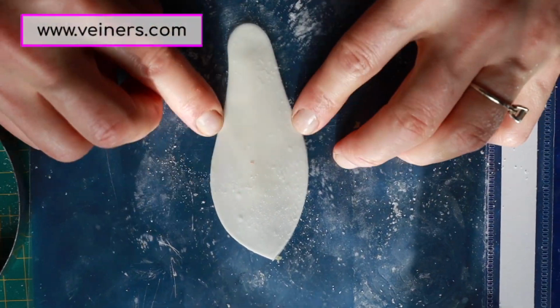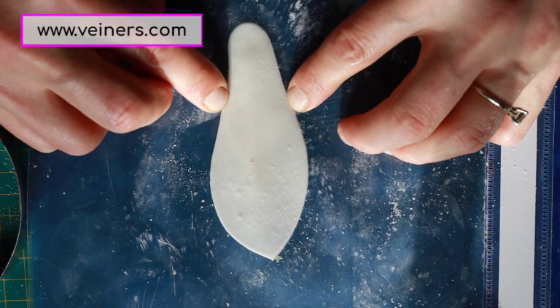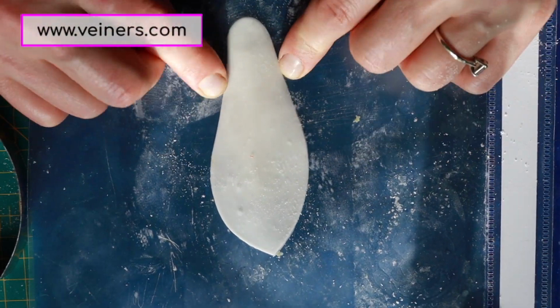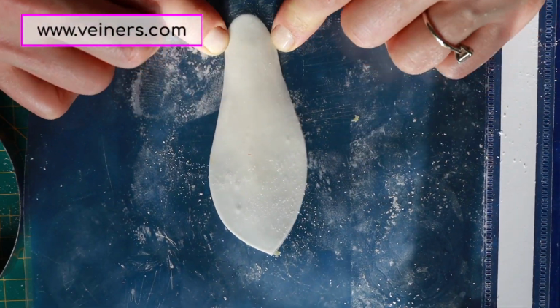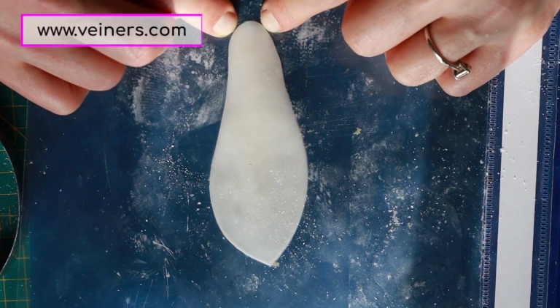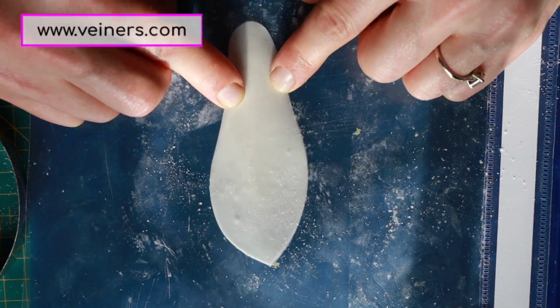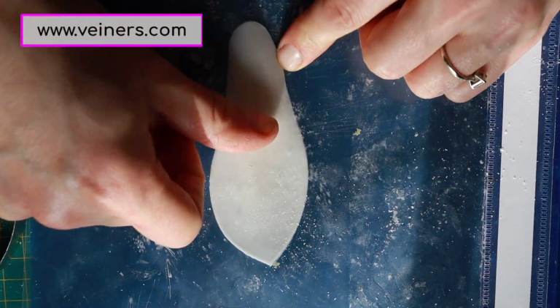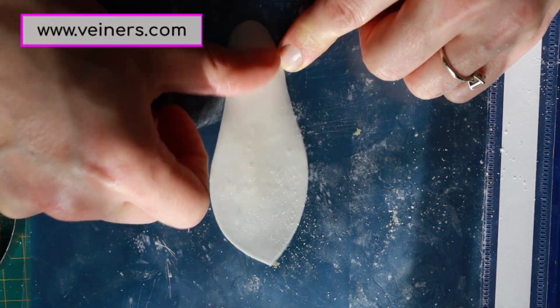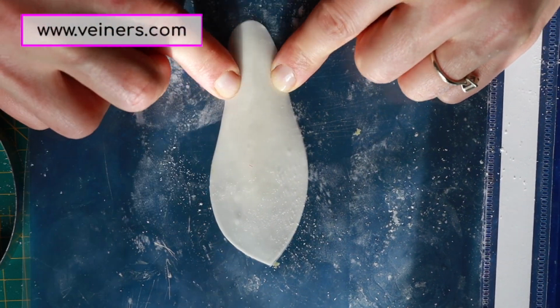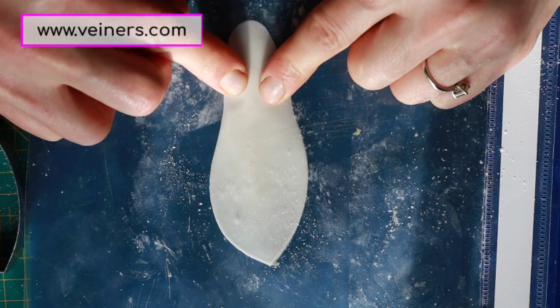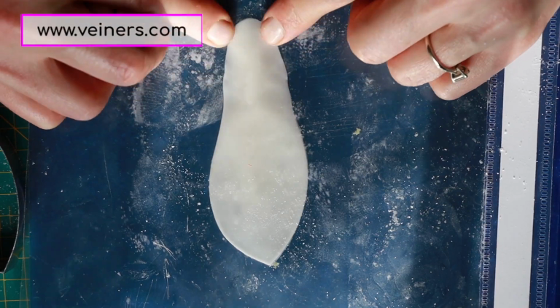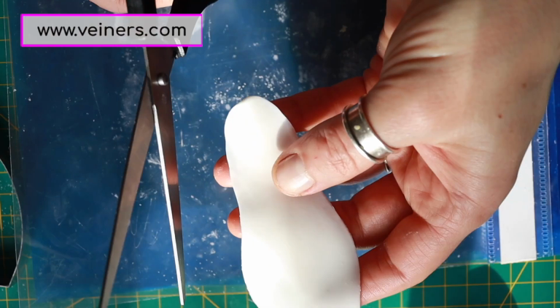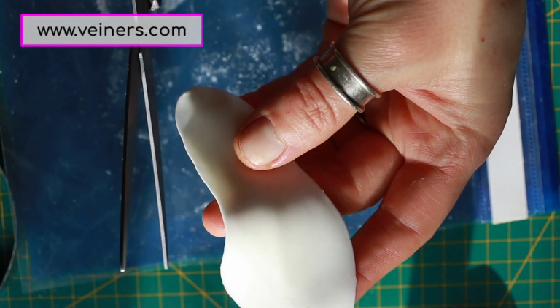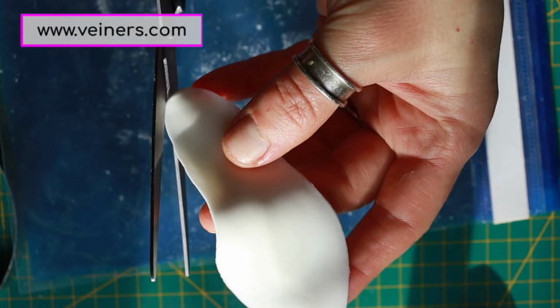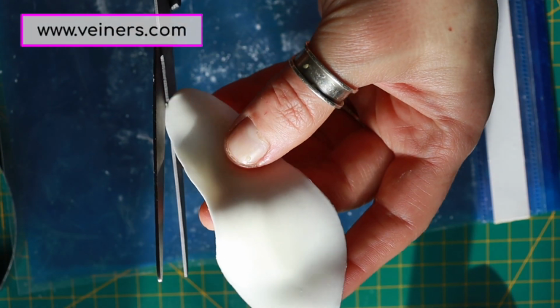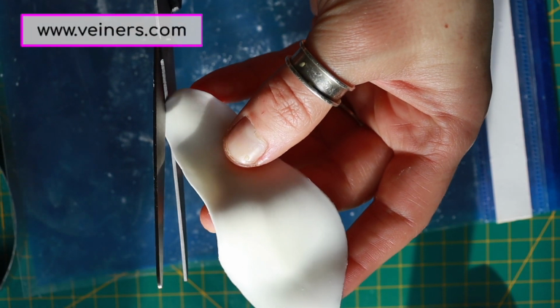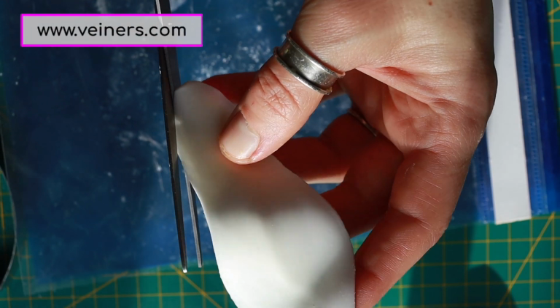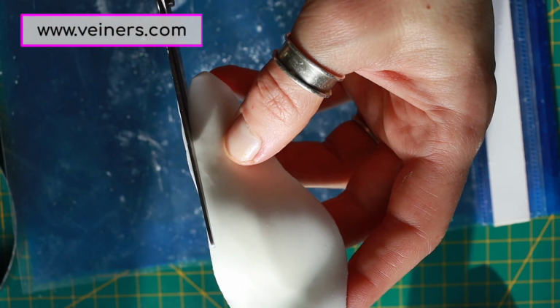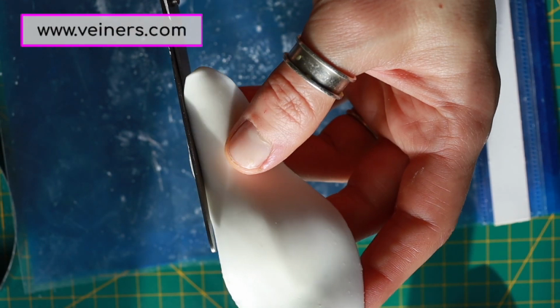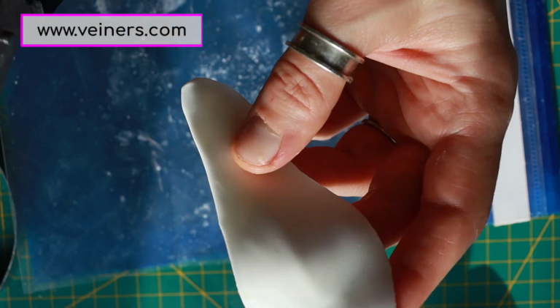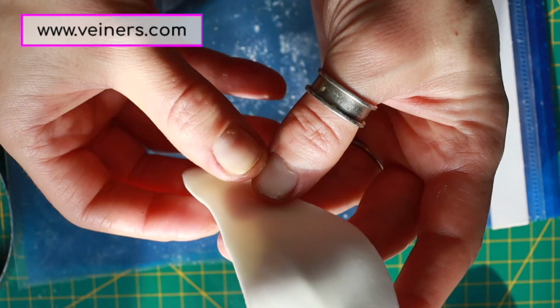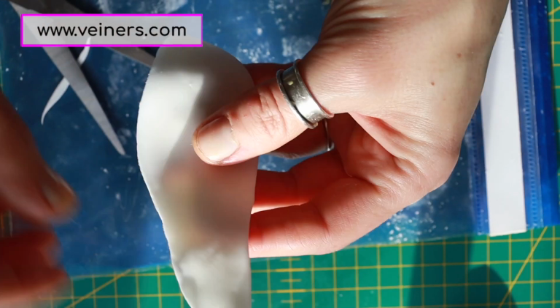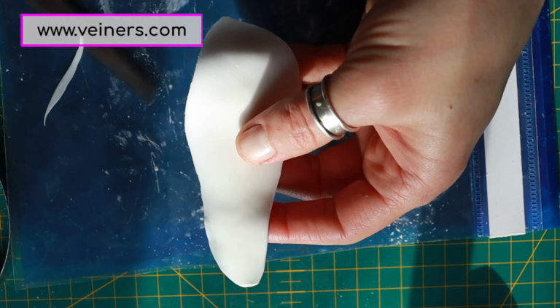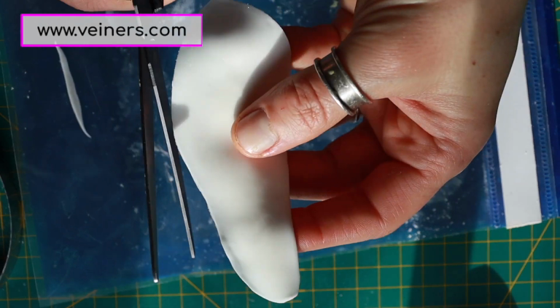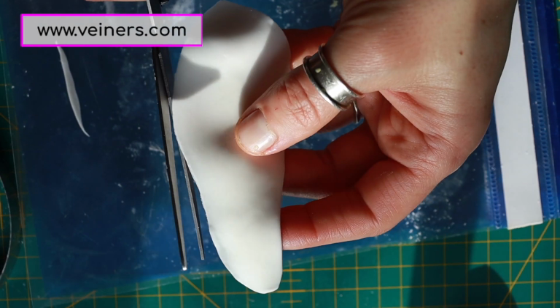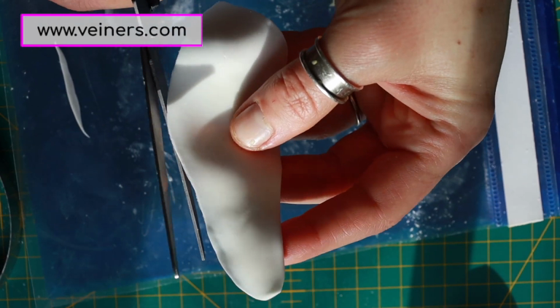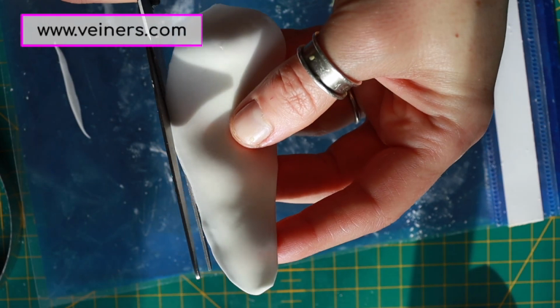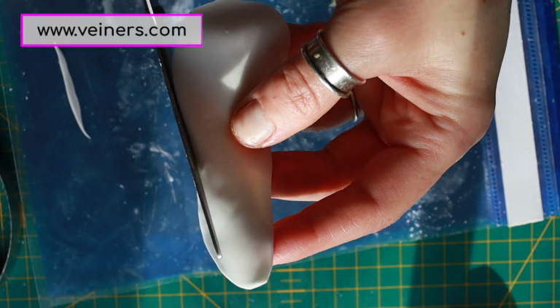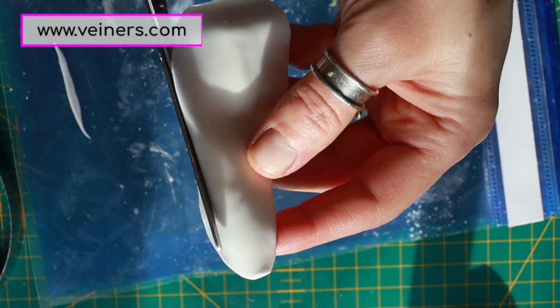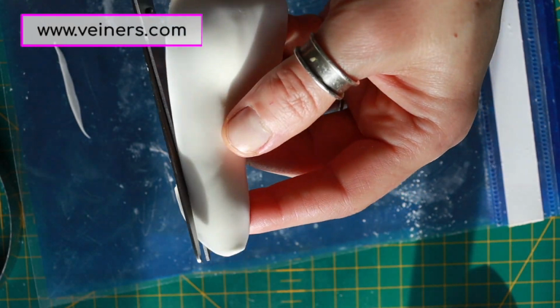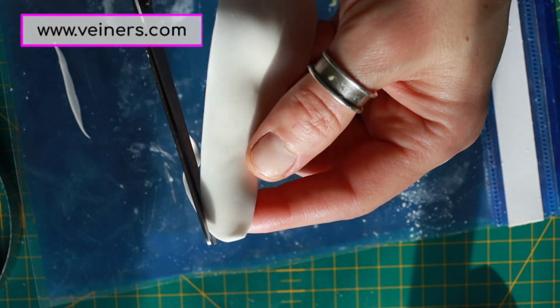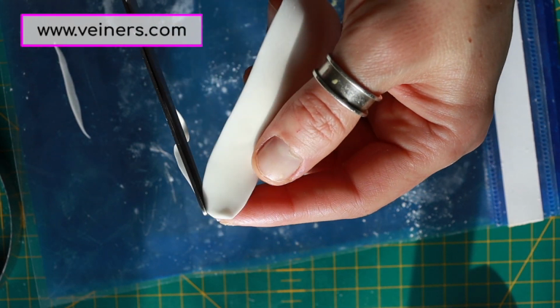Thin your petals inwards and gather up your clay or sugar for the groove in the middle. I'm taking artistic license and making my petal neck a little bit thinner.